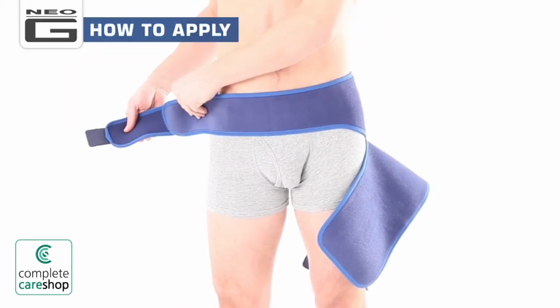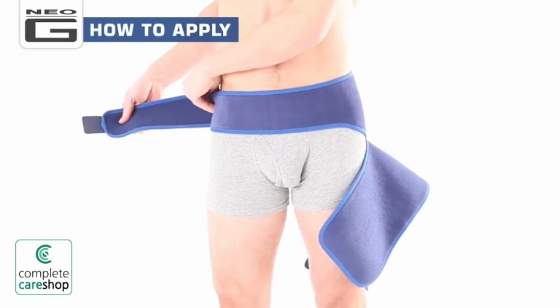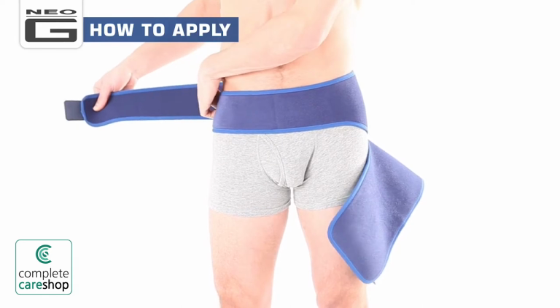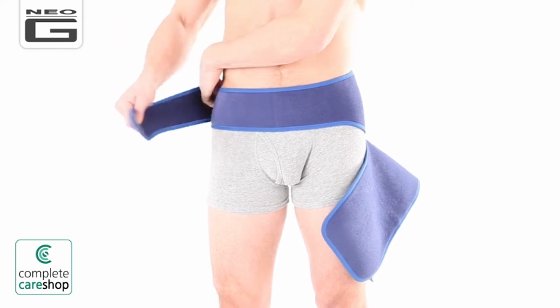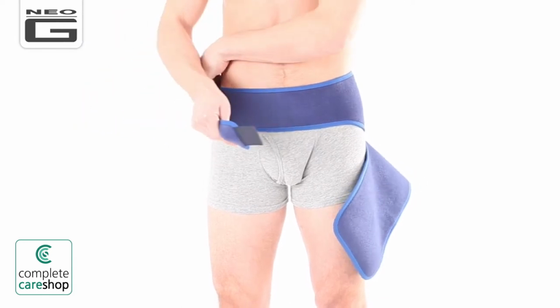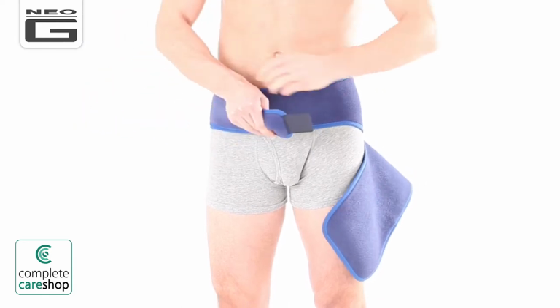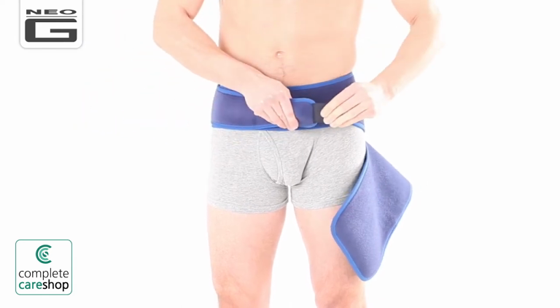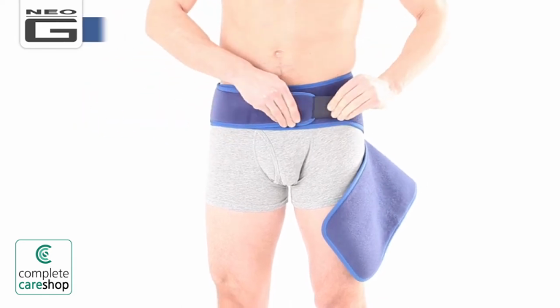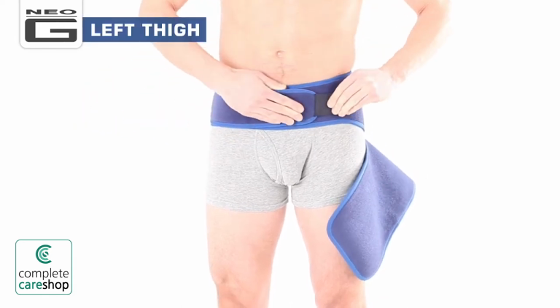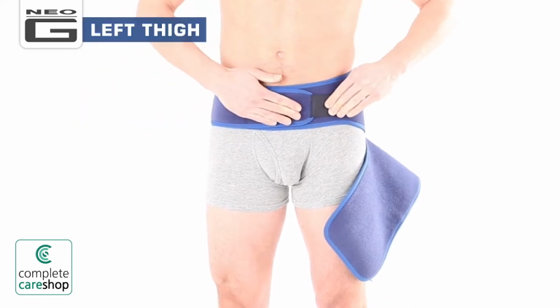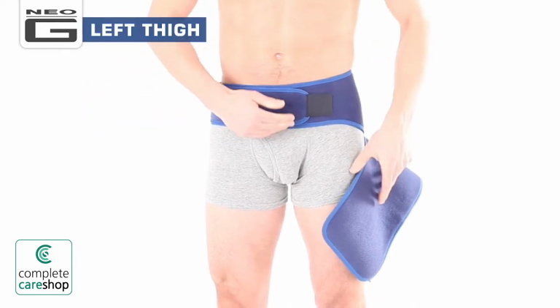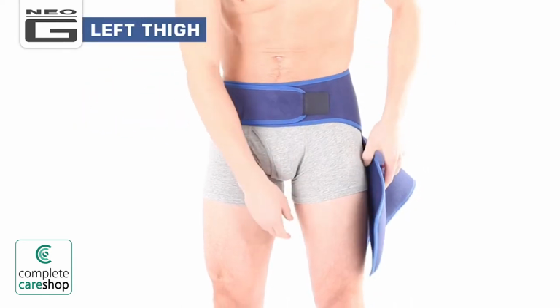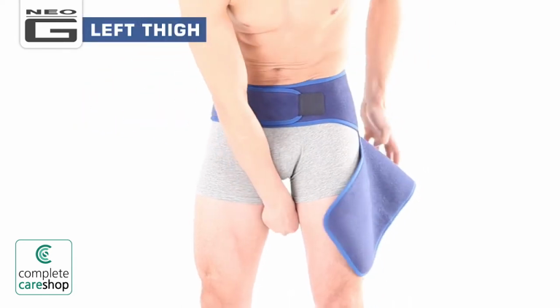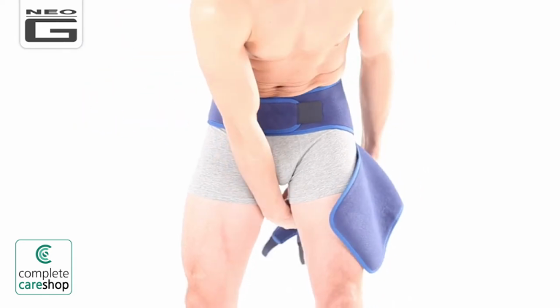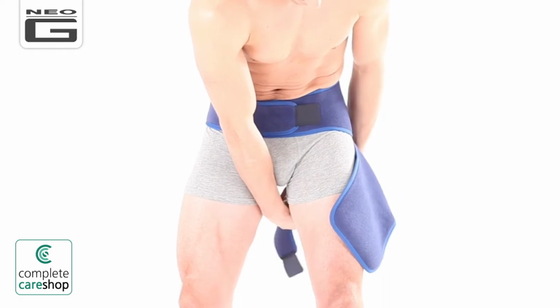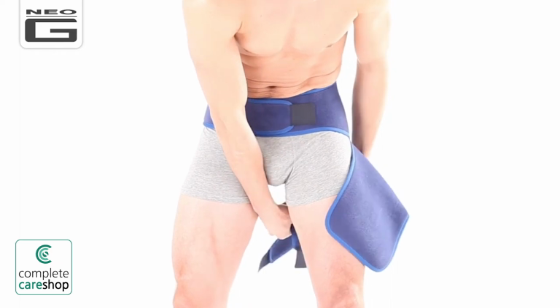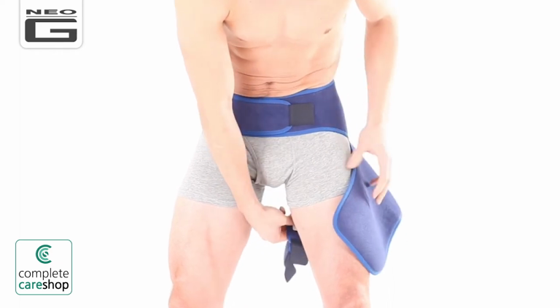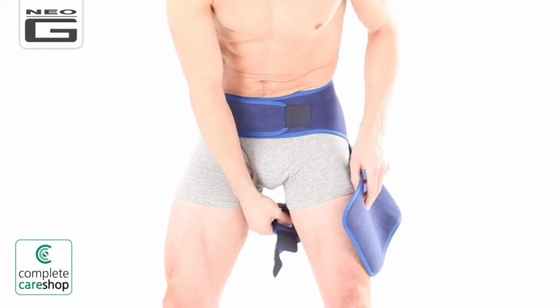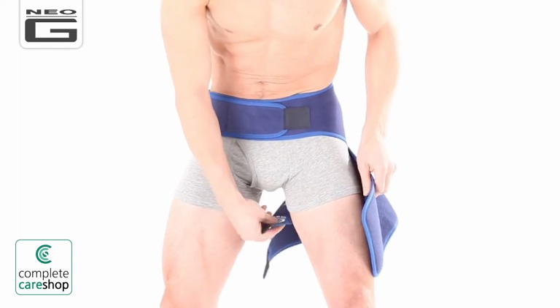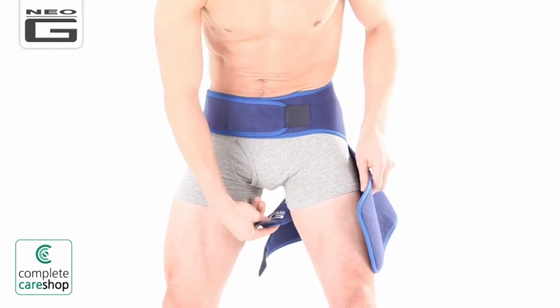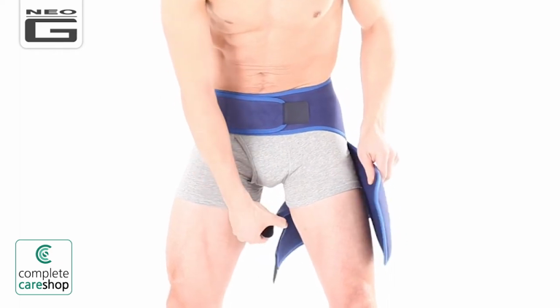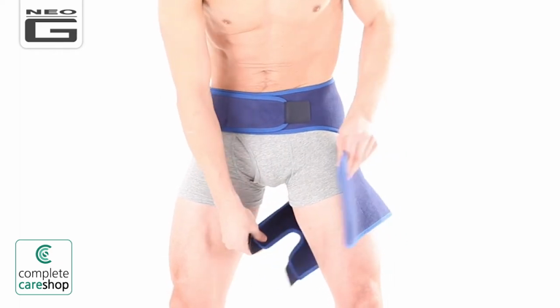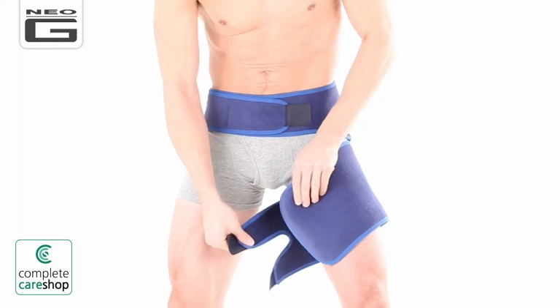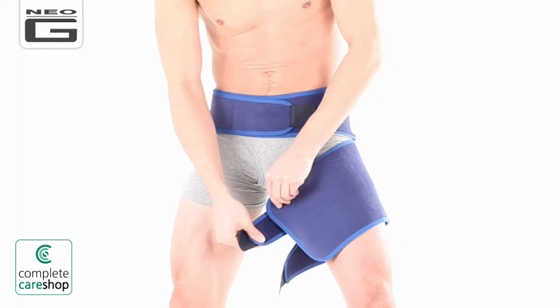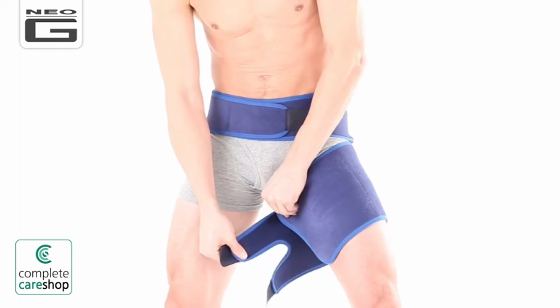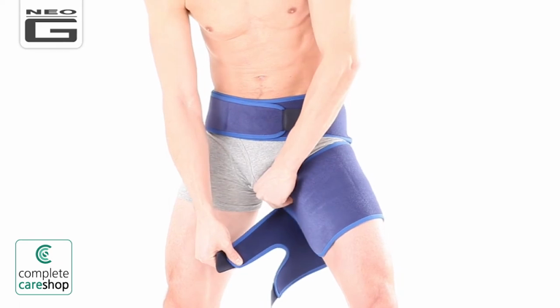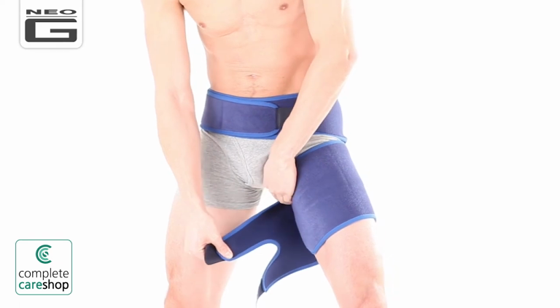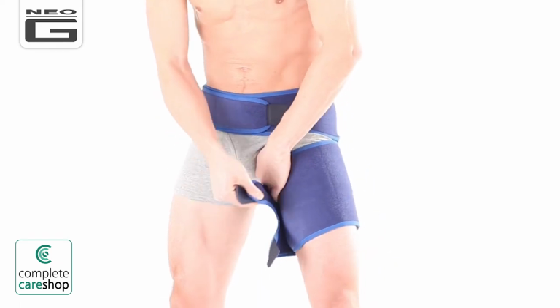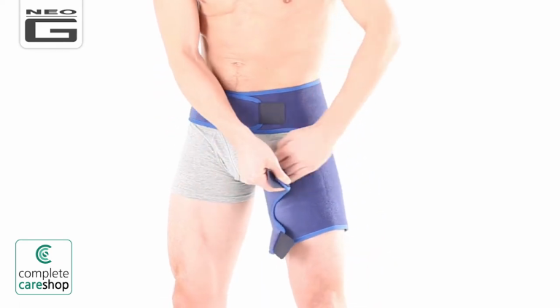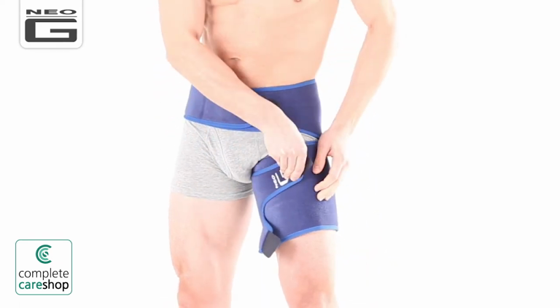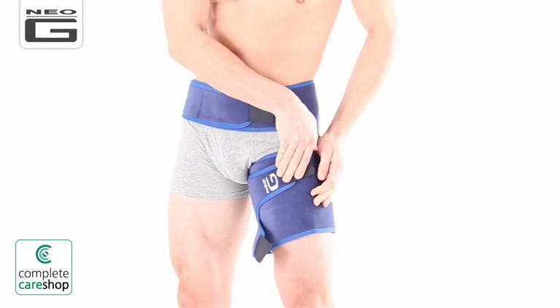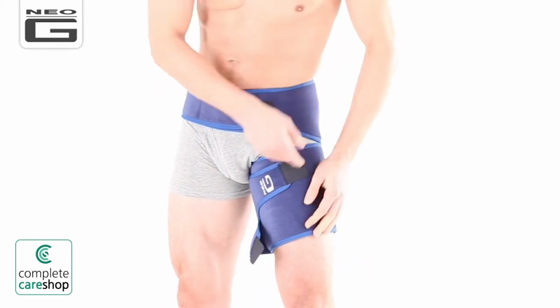With the Neo-G logo facing outwards and all the fasteners undone, place the support across either the left or right side of your body. Bring the long belt-like straps around your hips and lower back, and fasten them until firm yet comfortable.